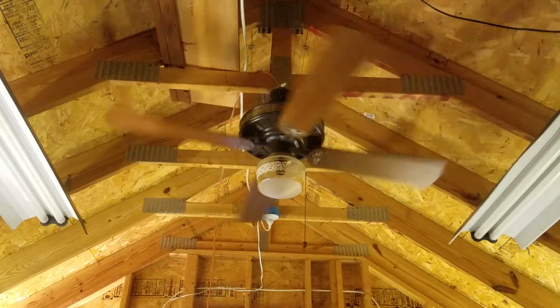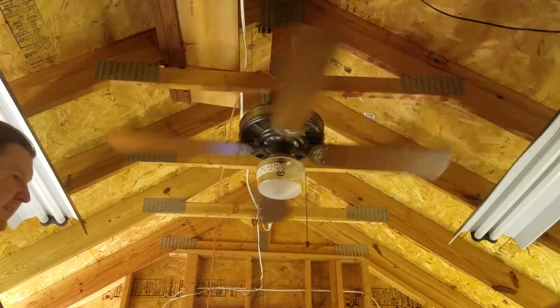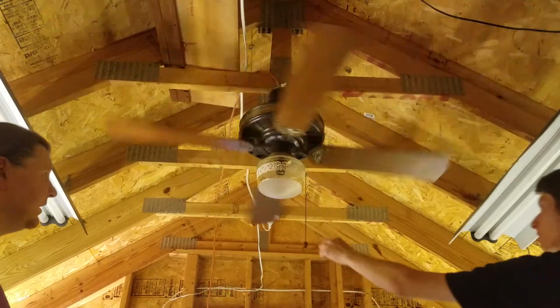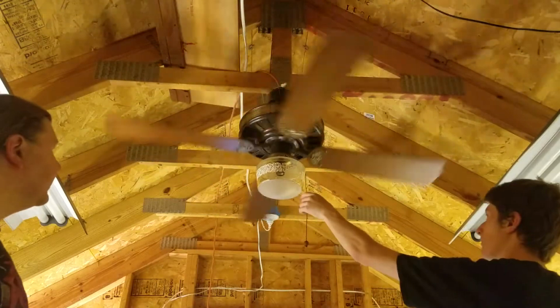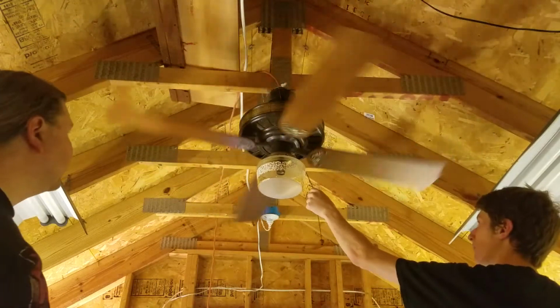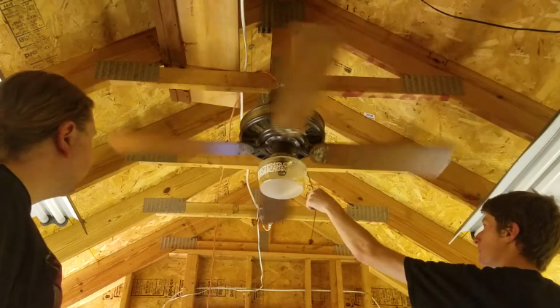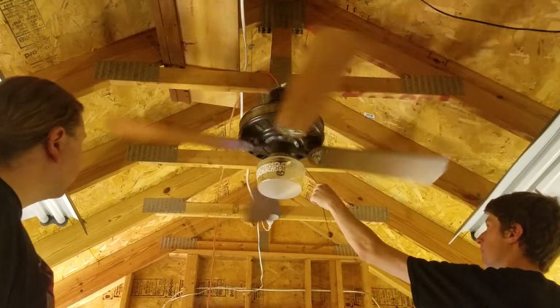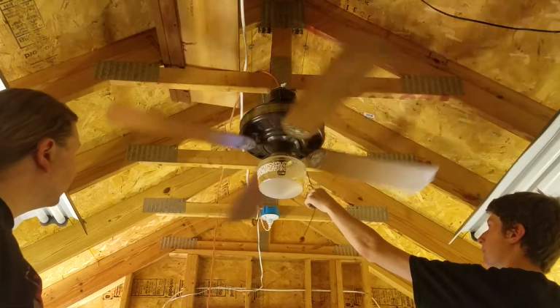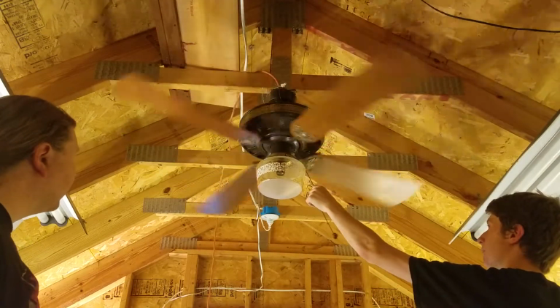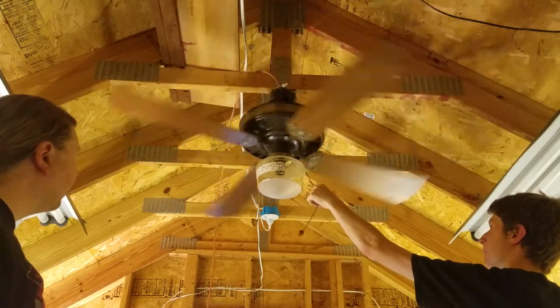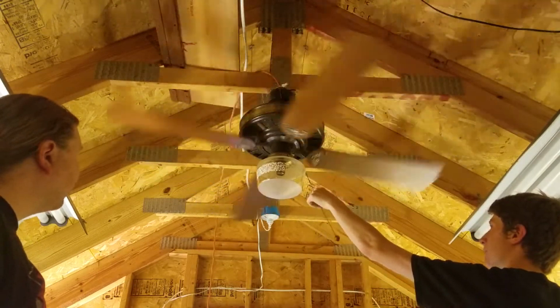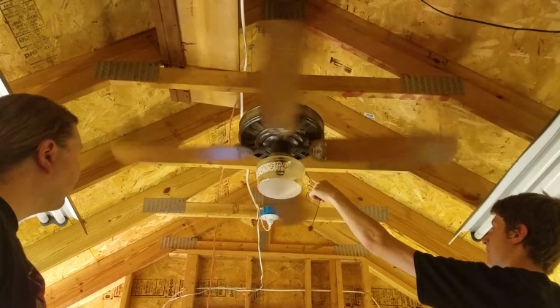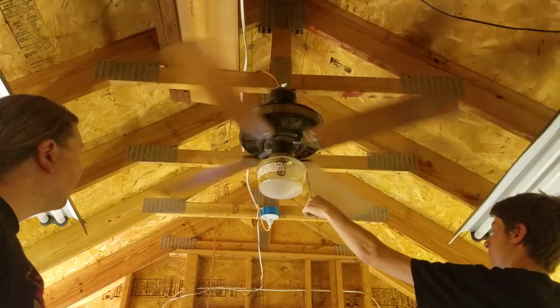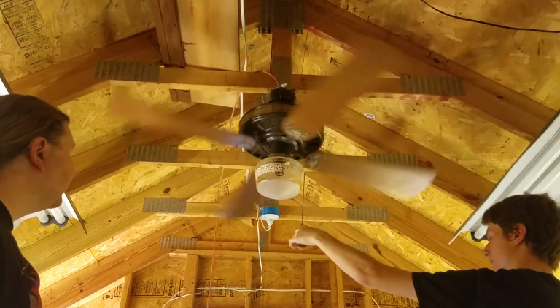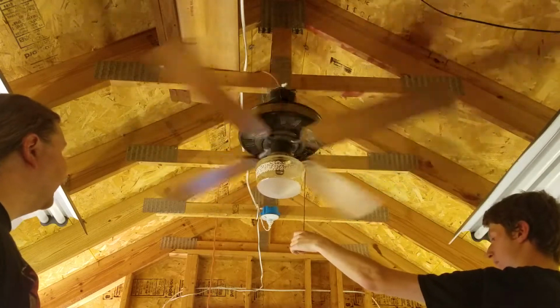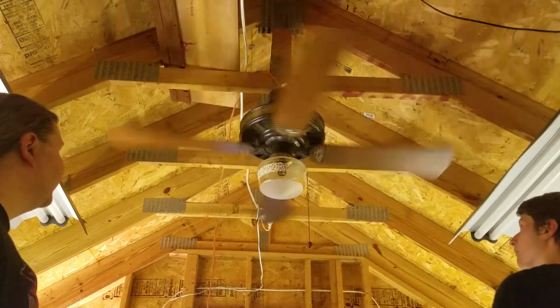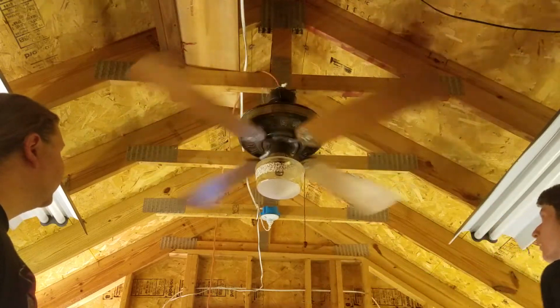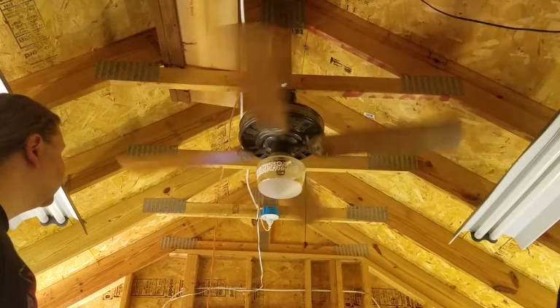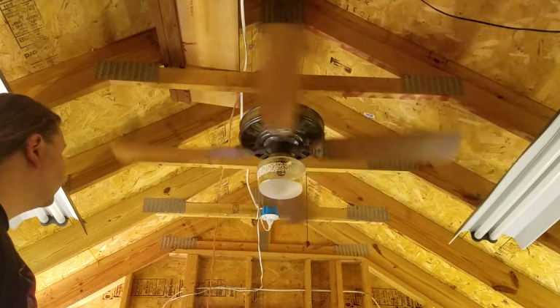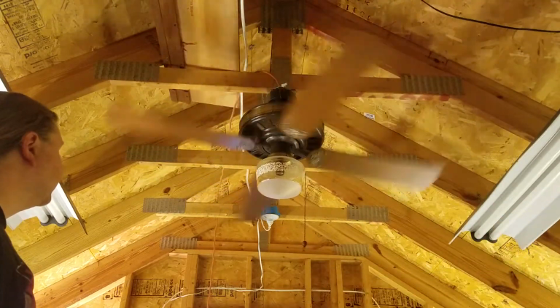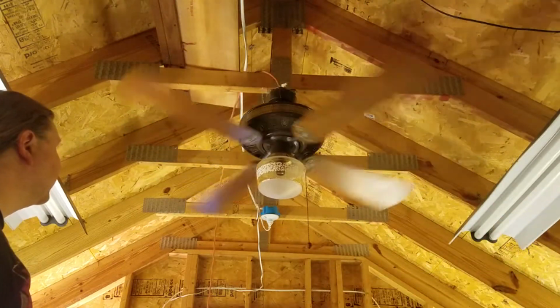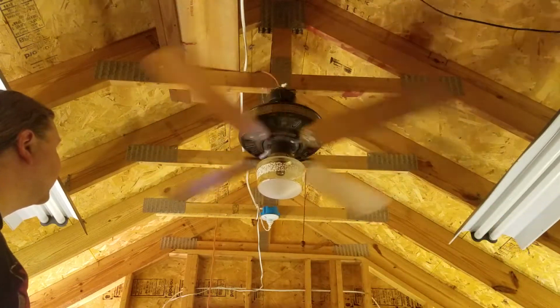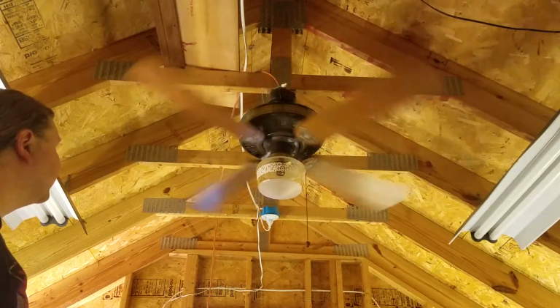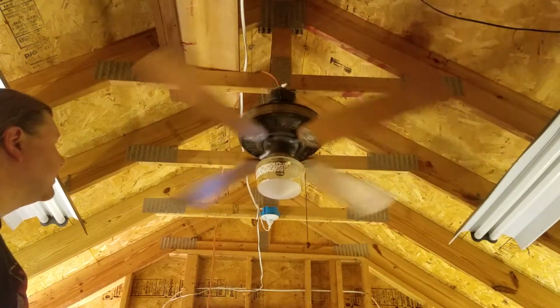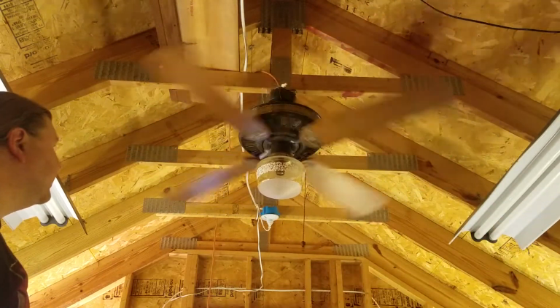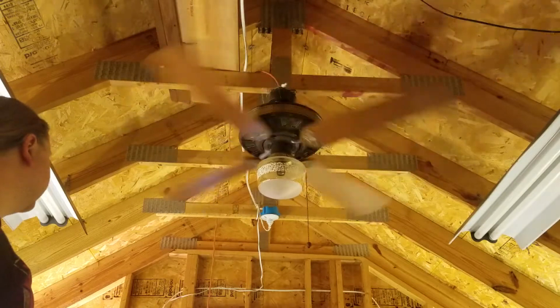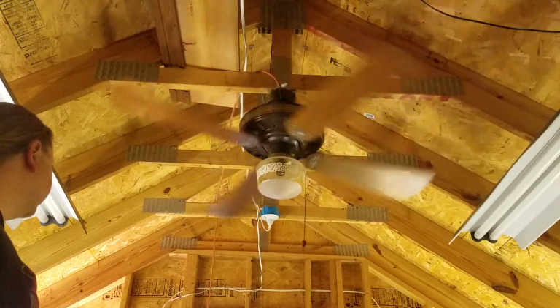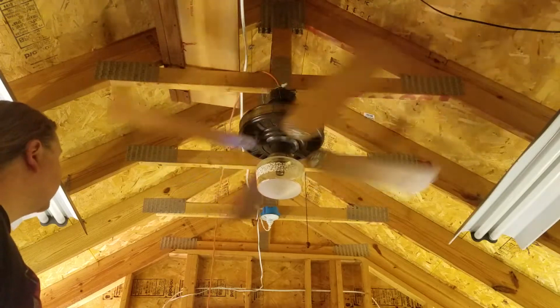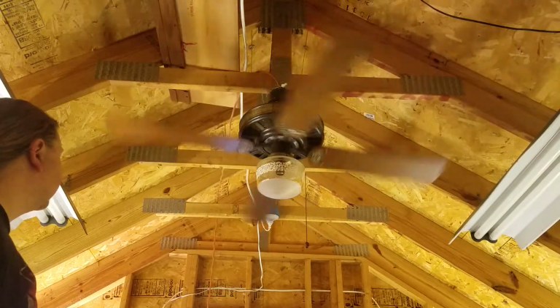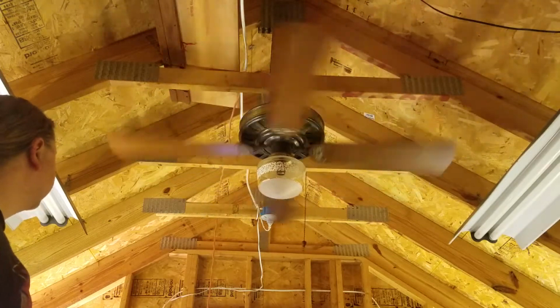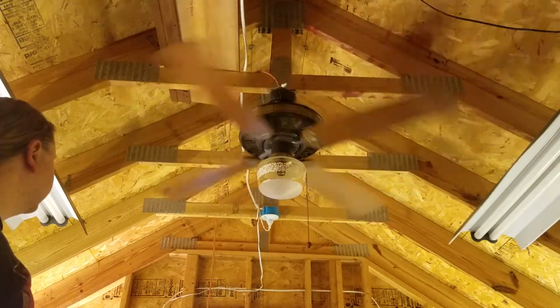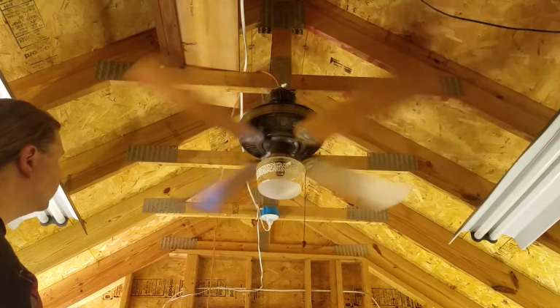I think early on, Emerson made a brass version that did not have an ornate sideband — it had a plain sideband. 0.61 for the medium. The Emerson version is a little bit better quality, but they're all actually good fans. The Lasko ones are good too.